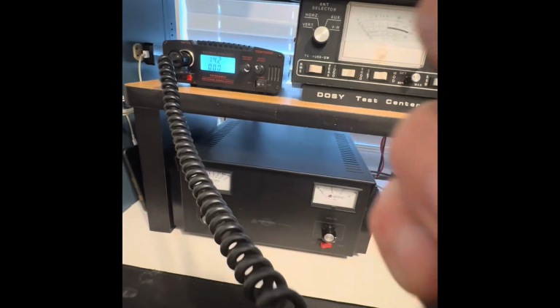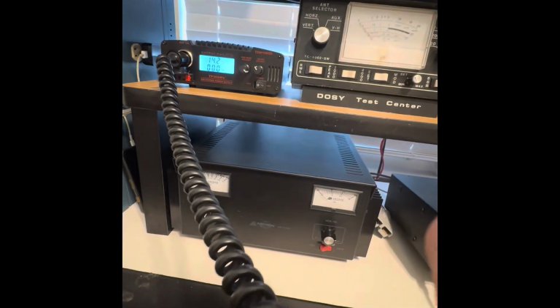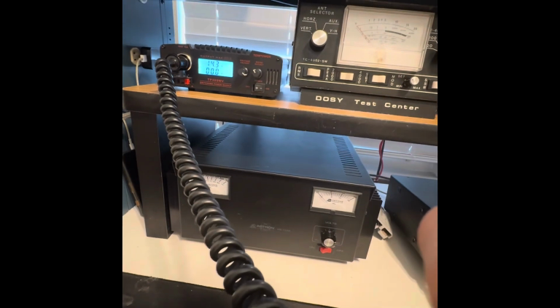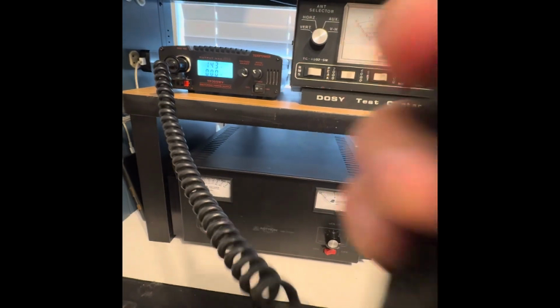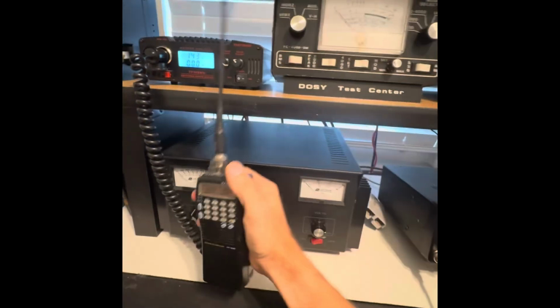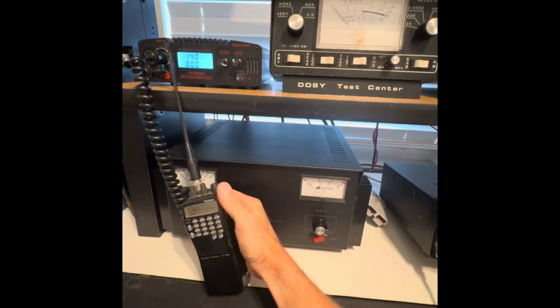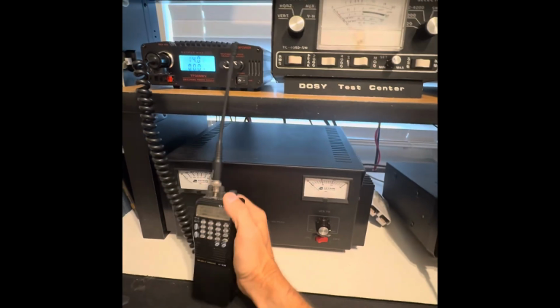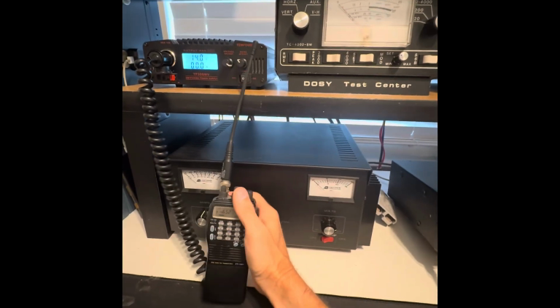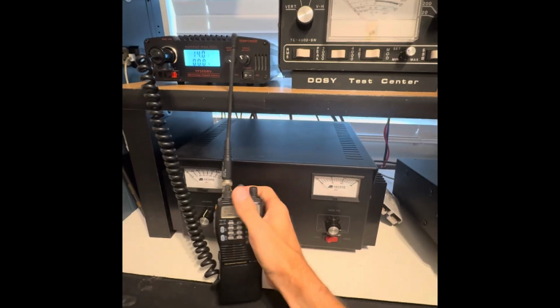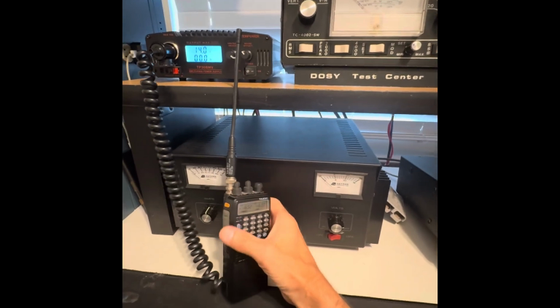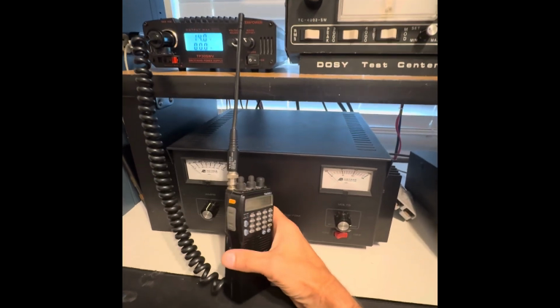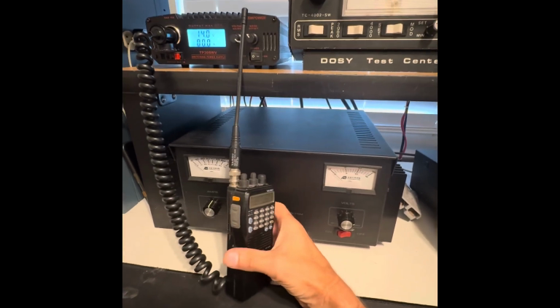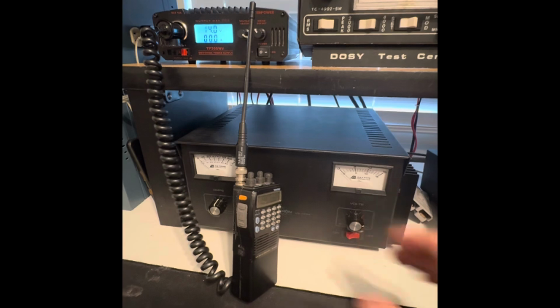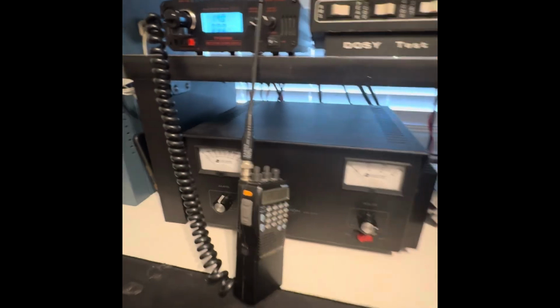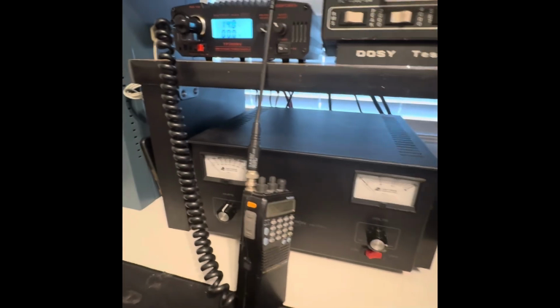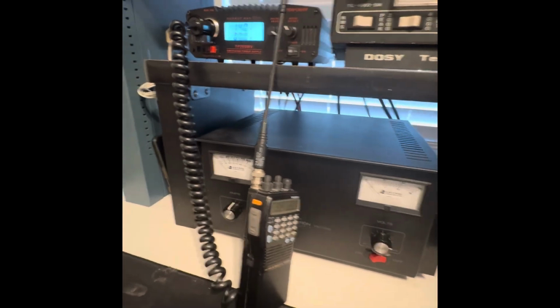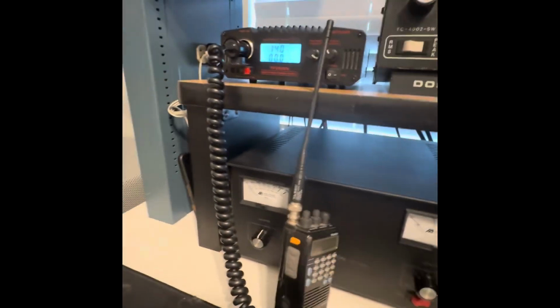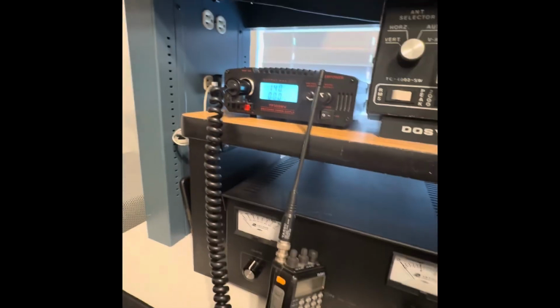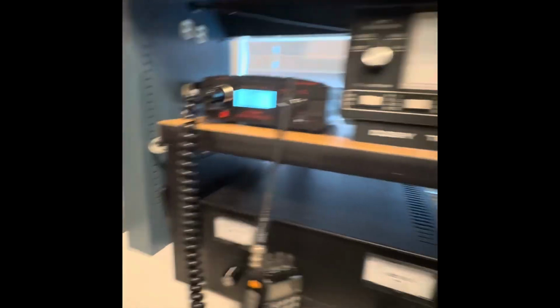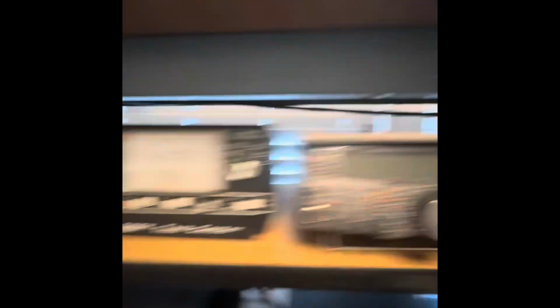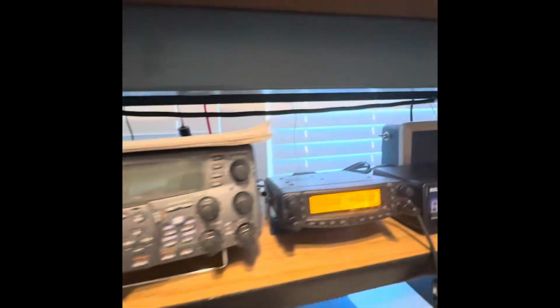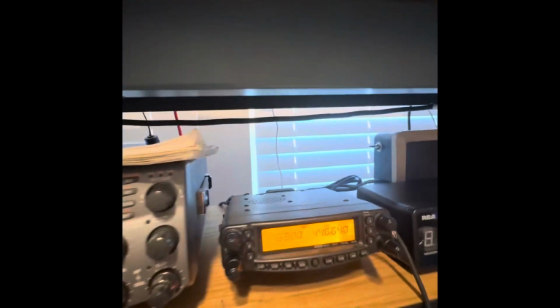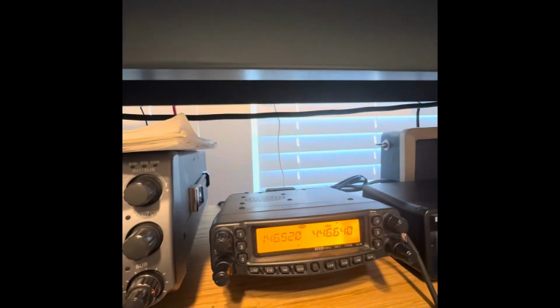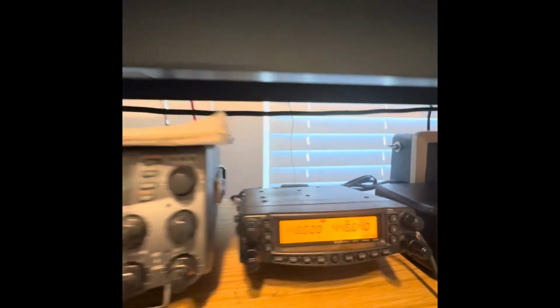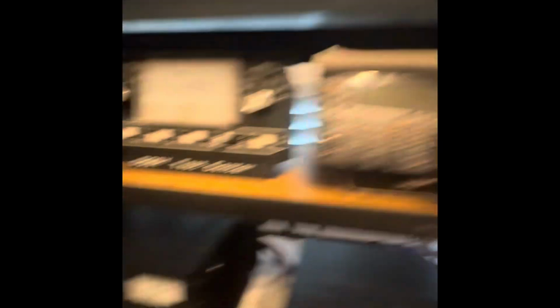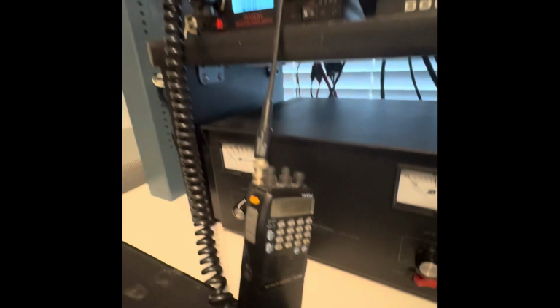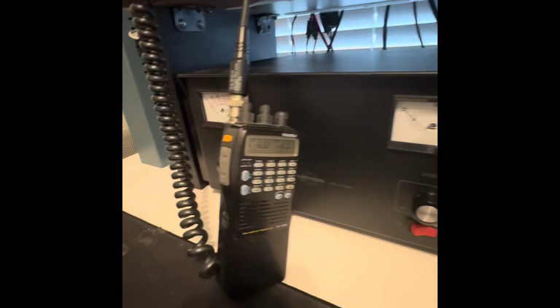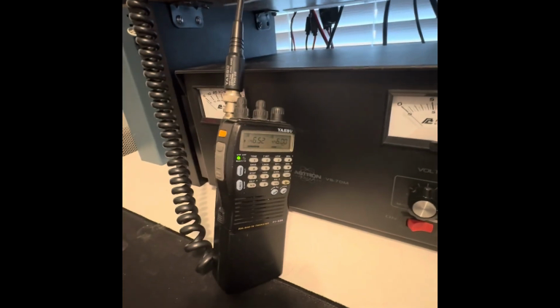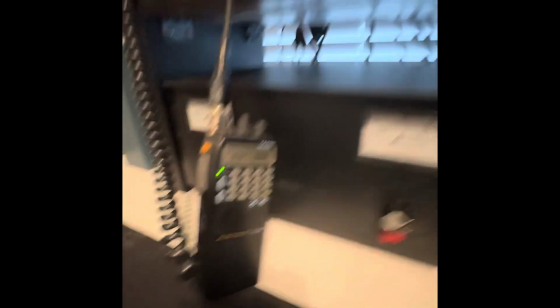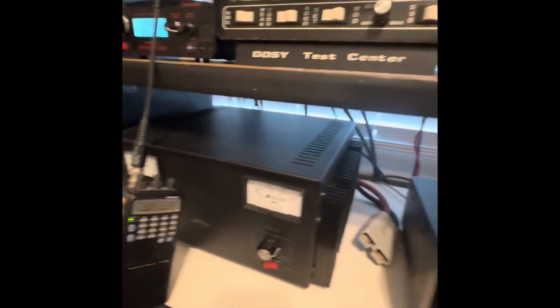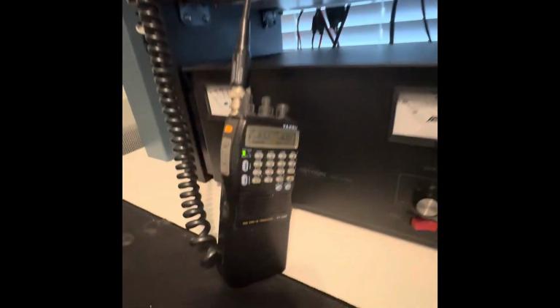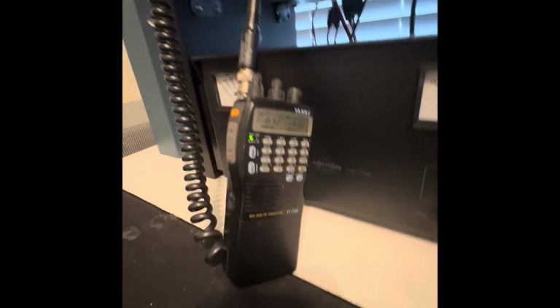Audio 1-2-3. This other radio here to test. Audio test 1-2.